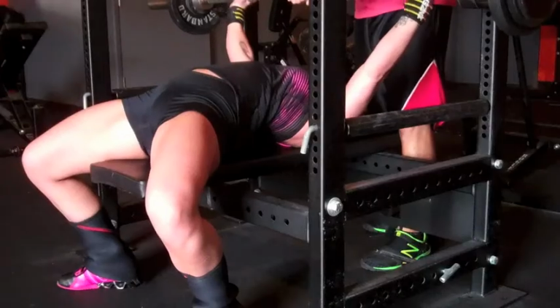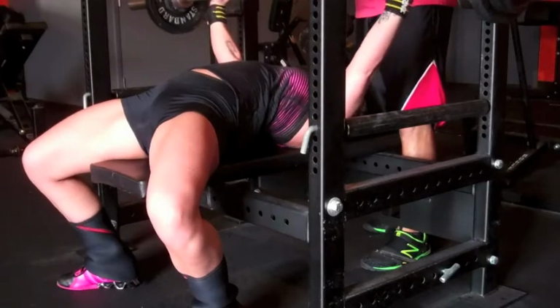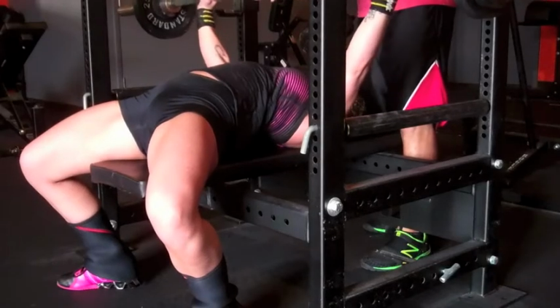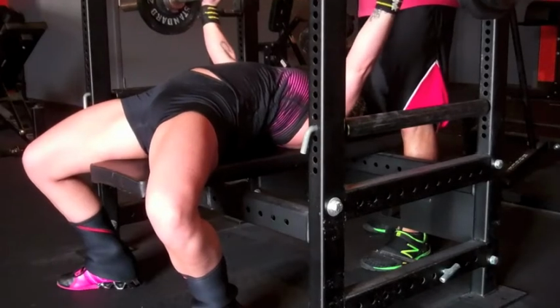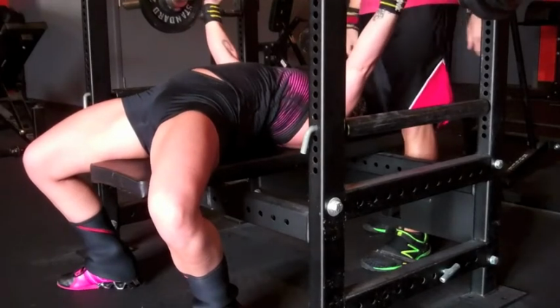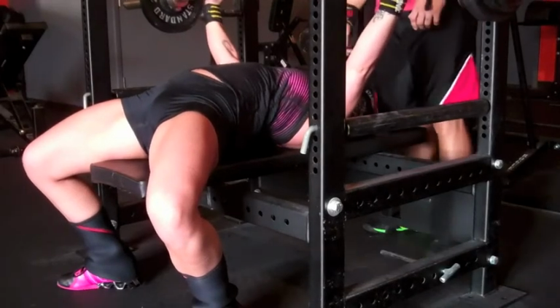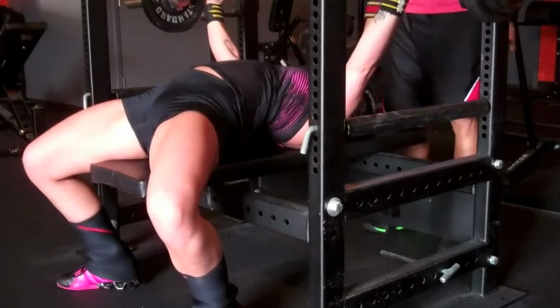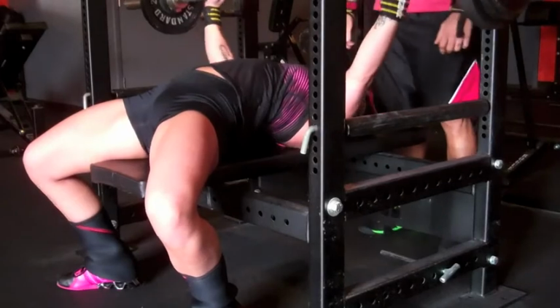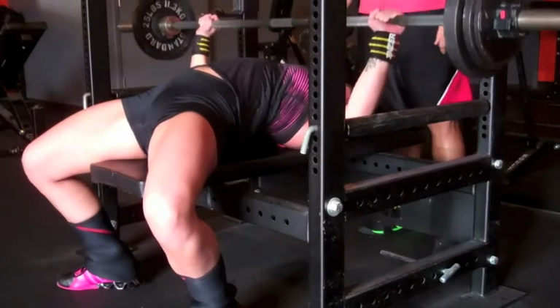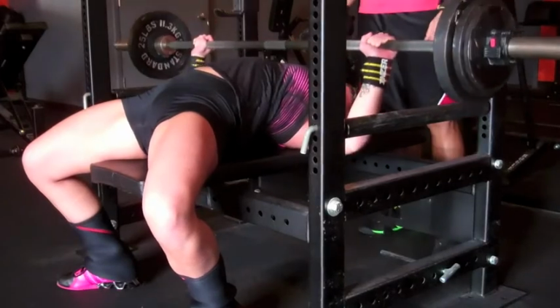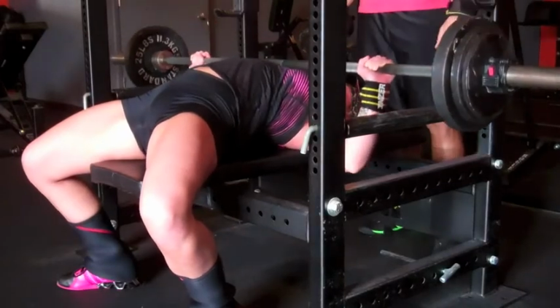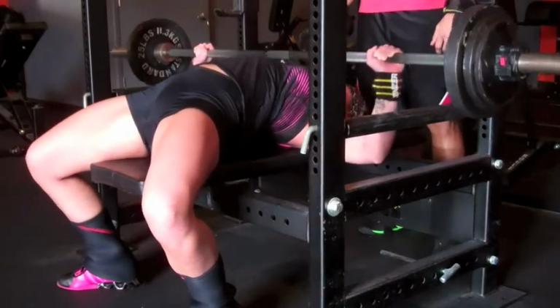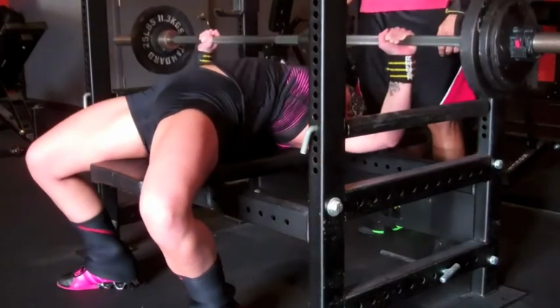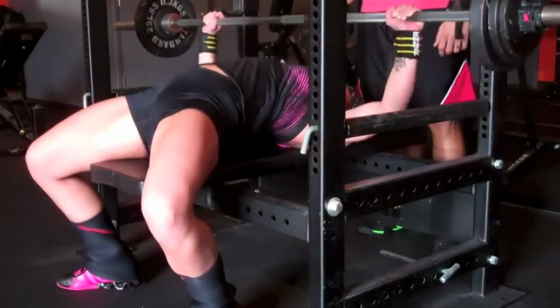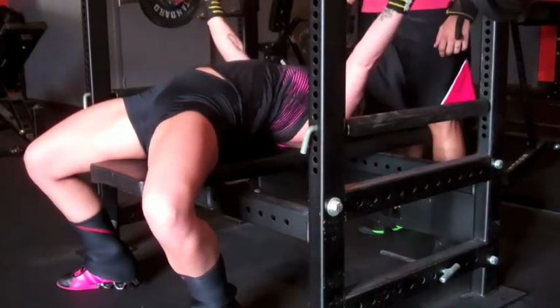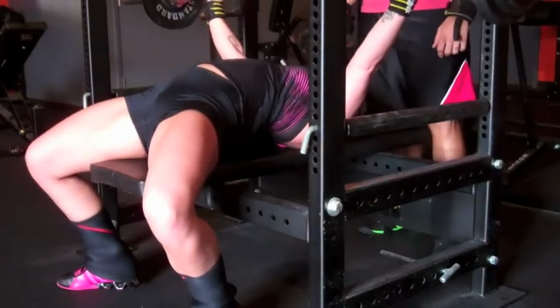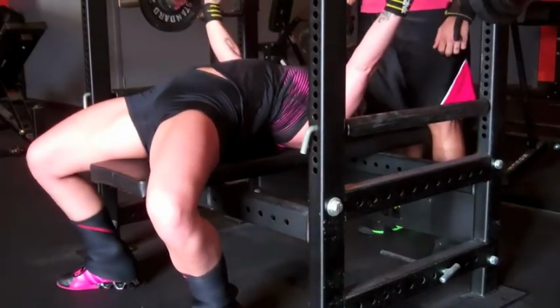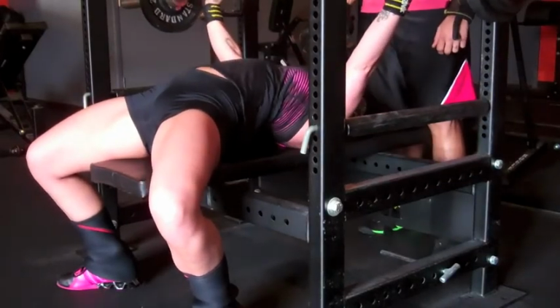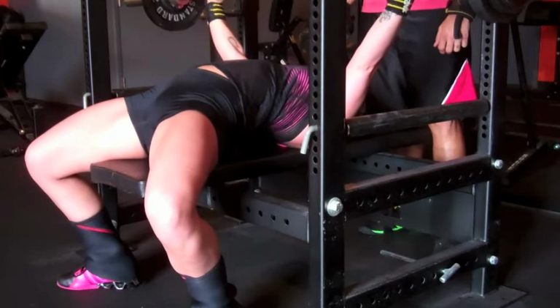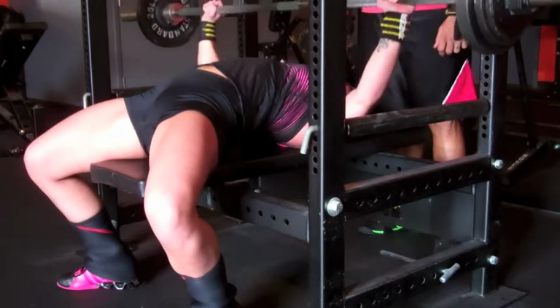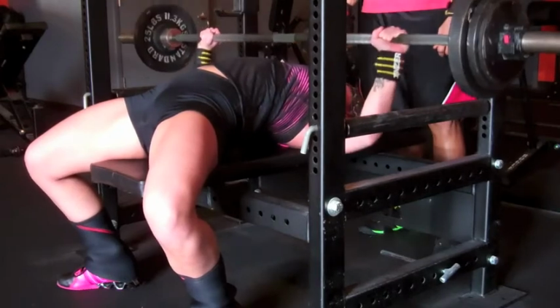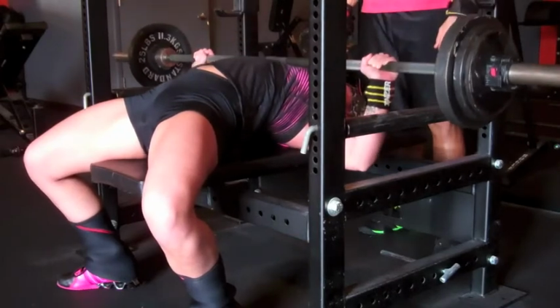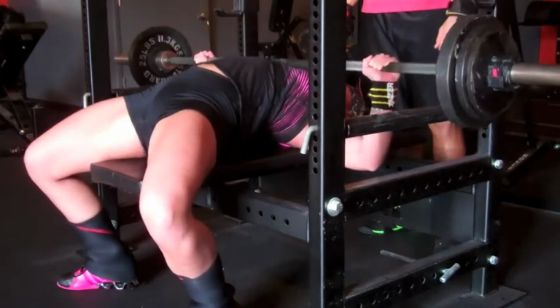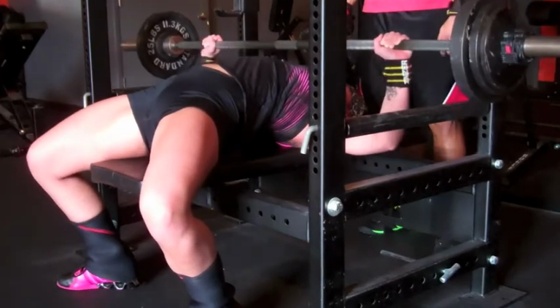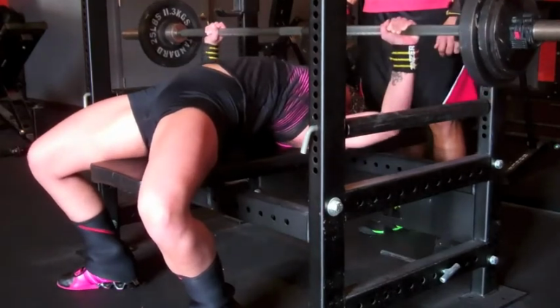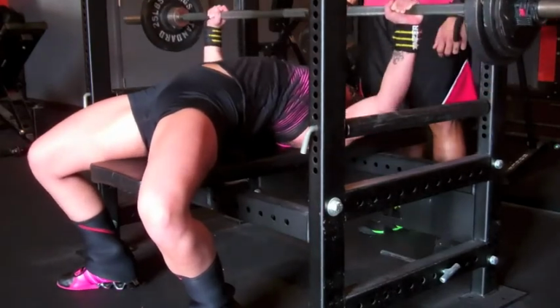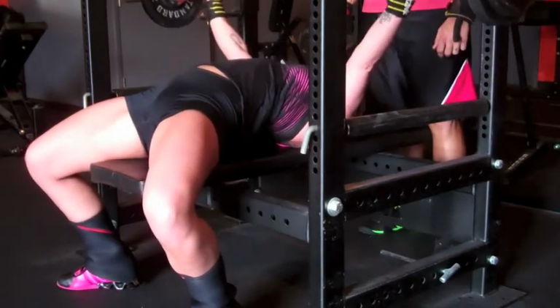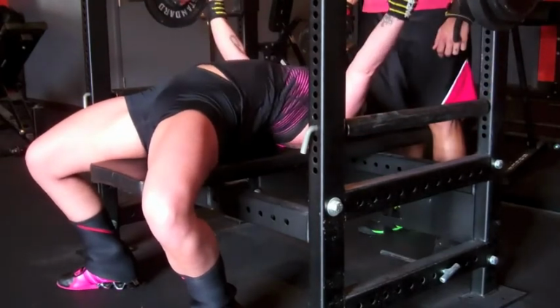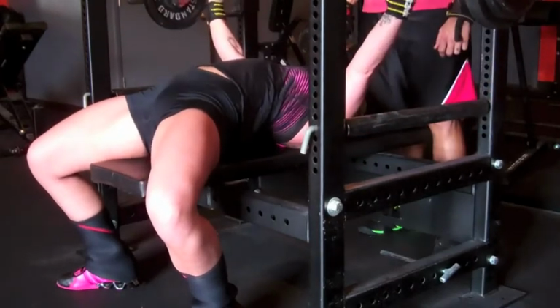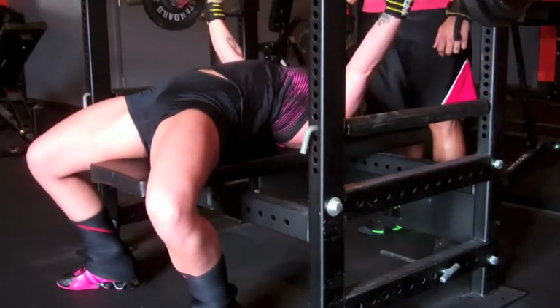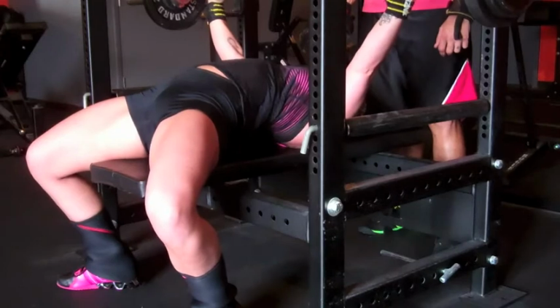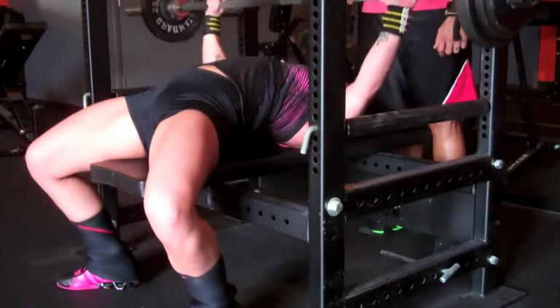So that was my 225 for five — pretty awesome, pretty excited about it. Probably could have got six but it was better for me to get five; not worth the risk of possibly missing a rep.